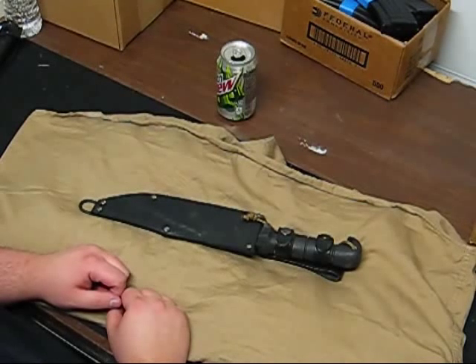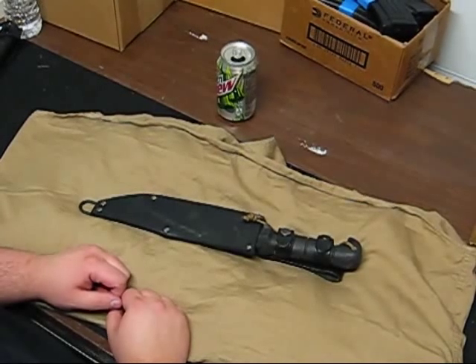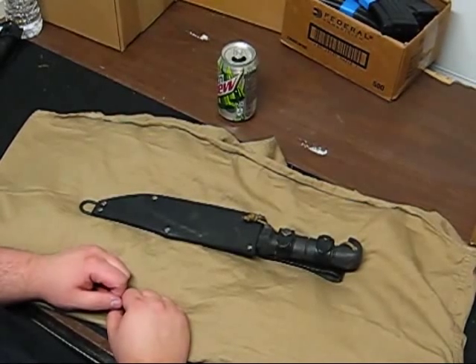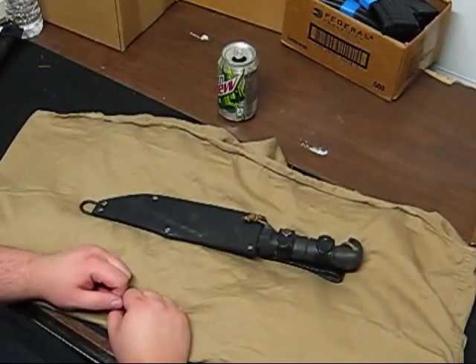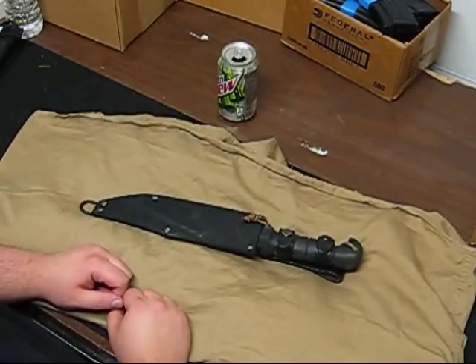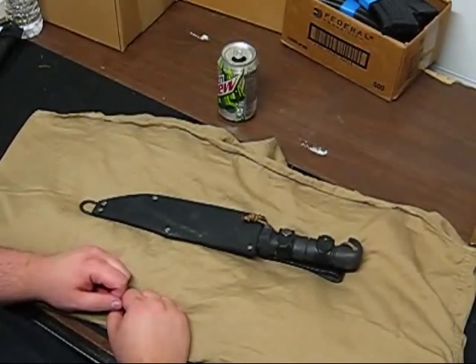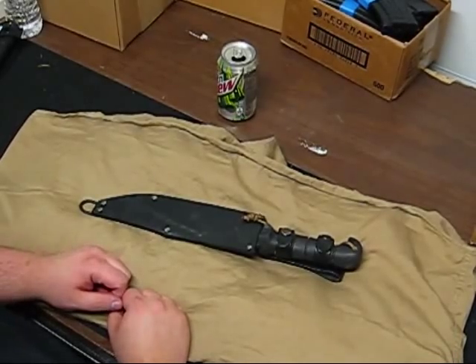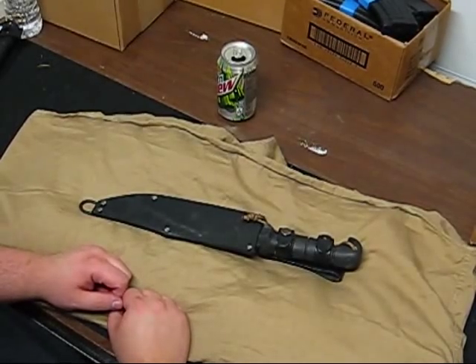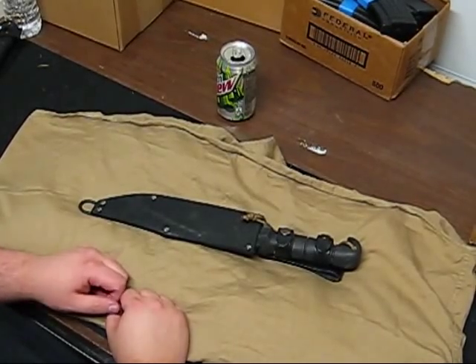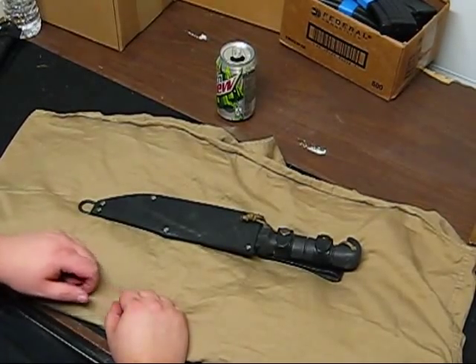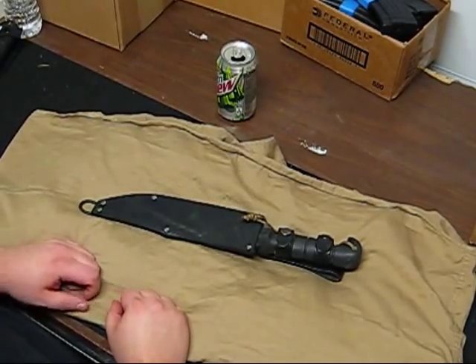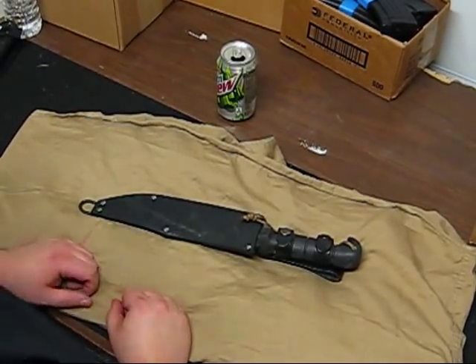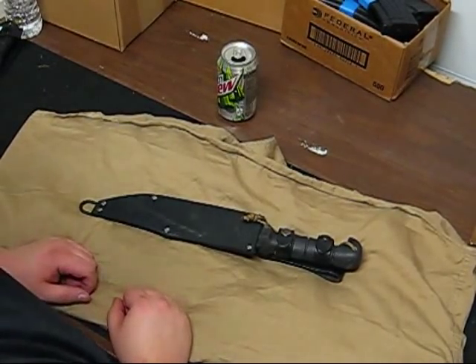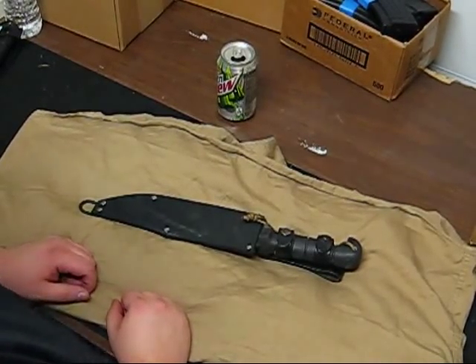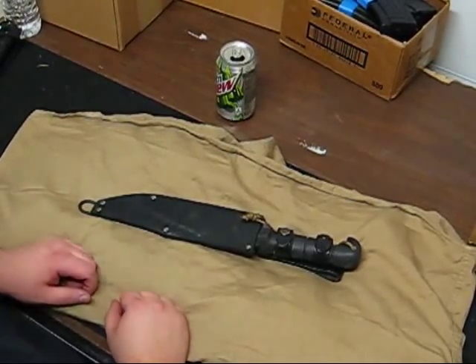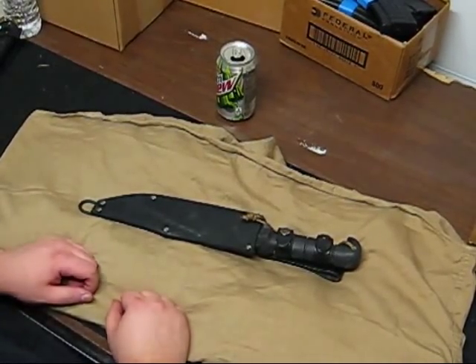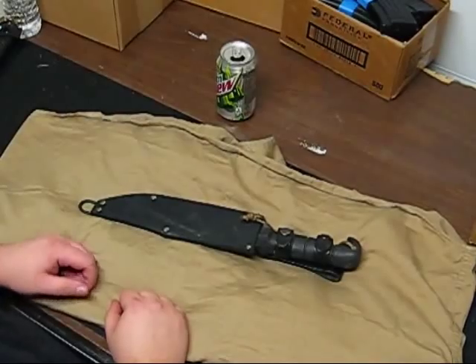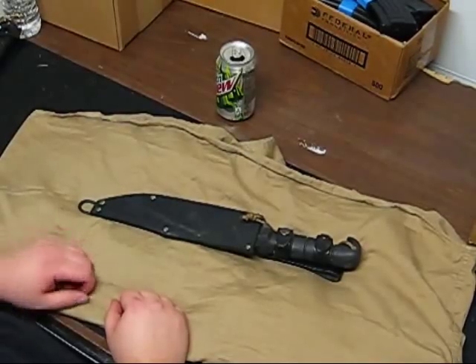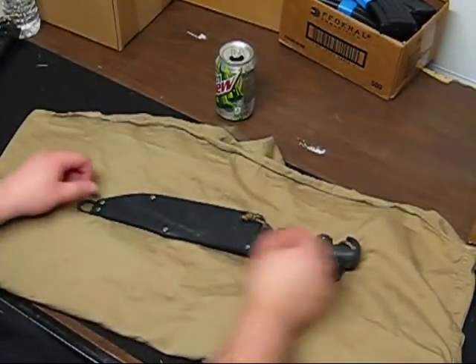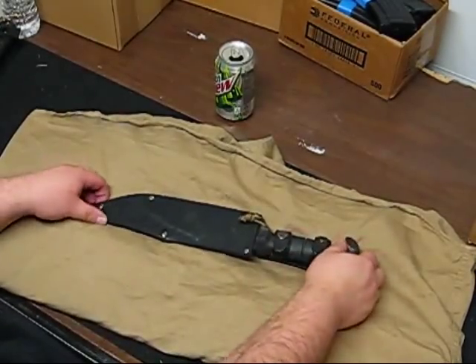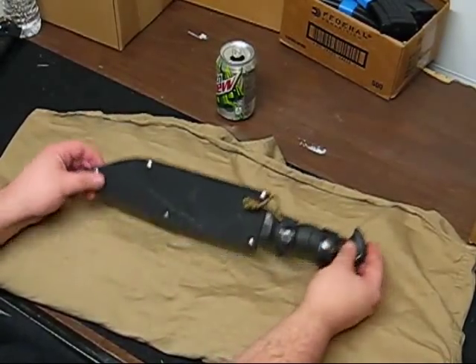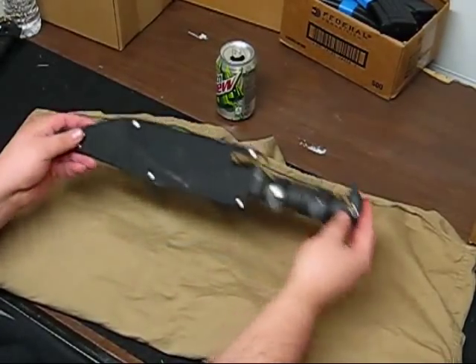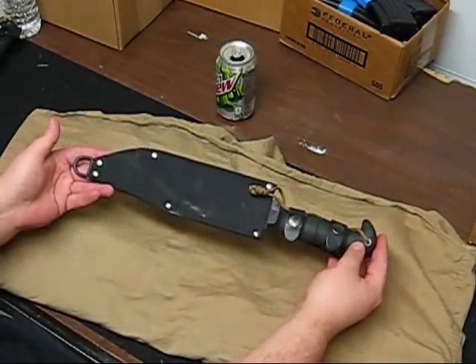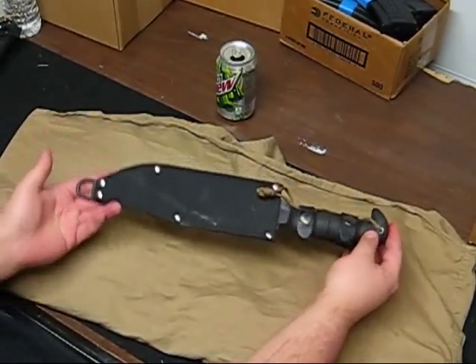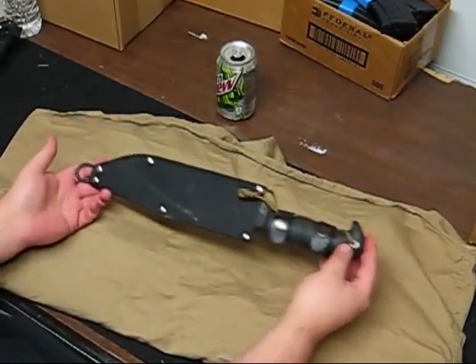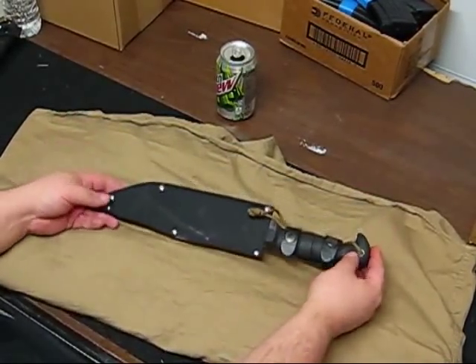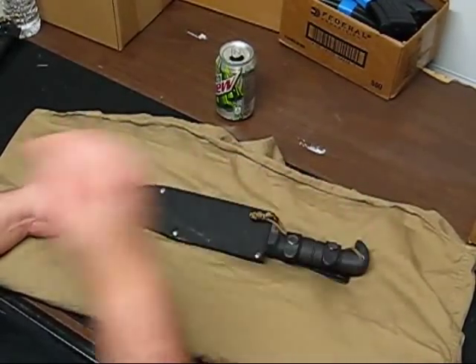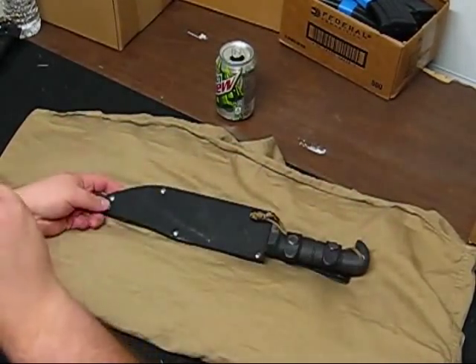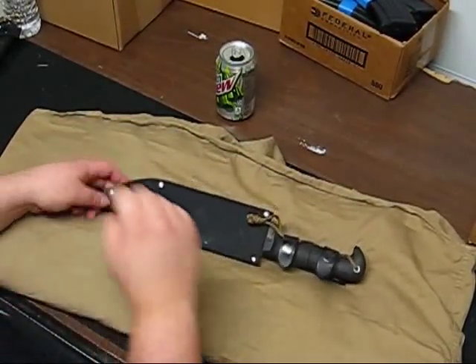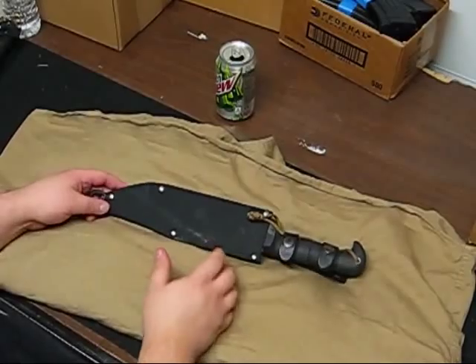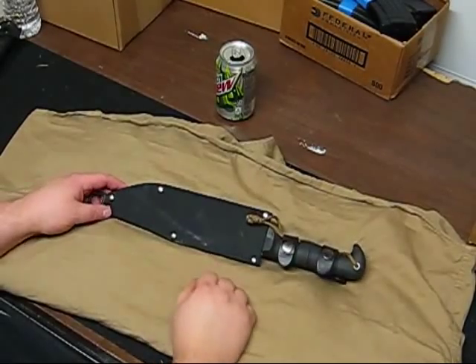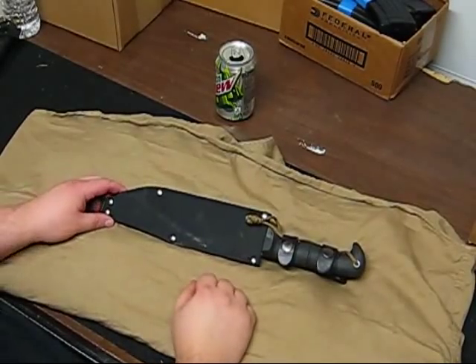Hey YouTube, Bones on Campus. First knife video — started off right, with a nice, easy, mid-sized or even small pocket-style knife.